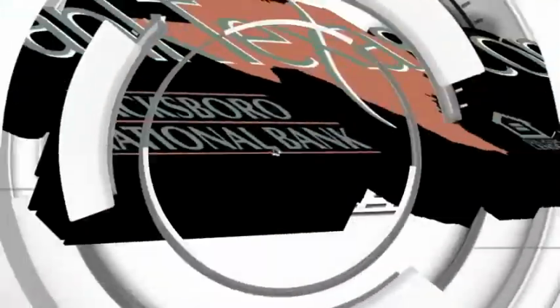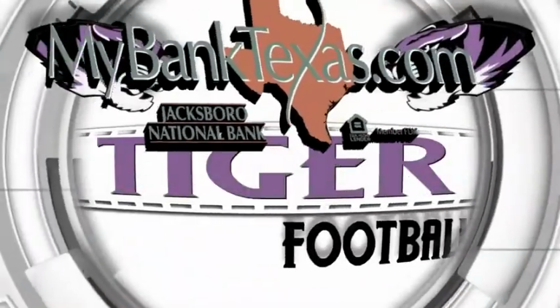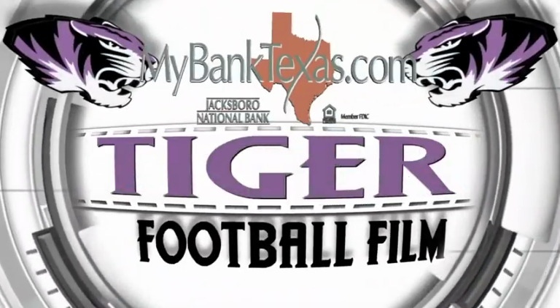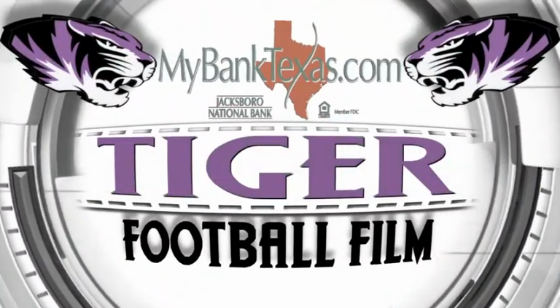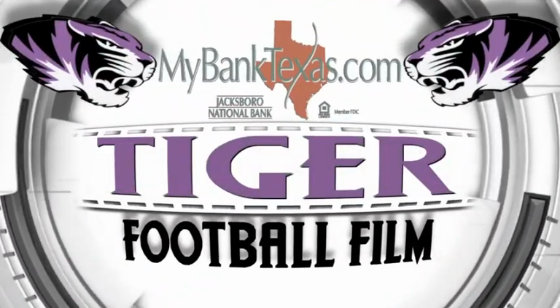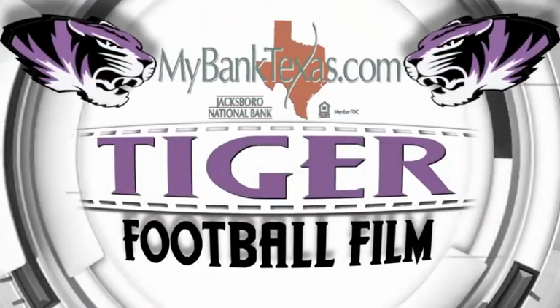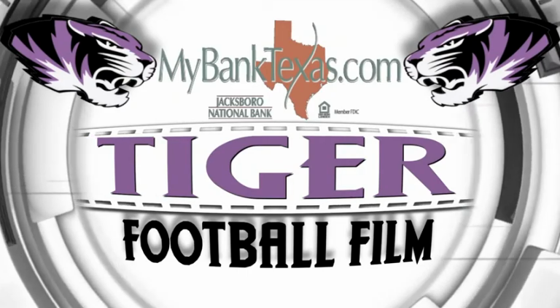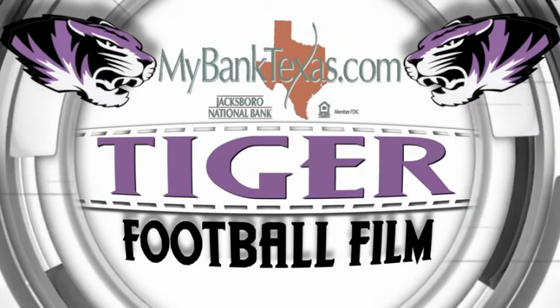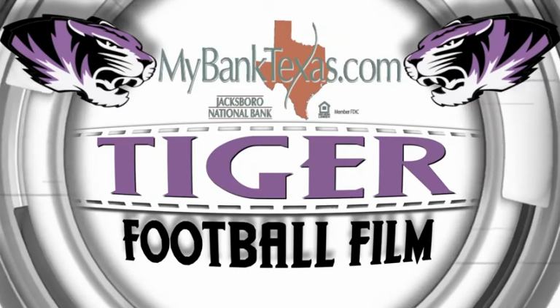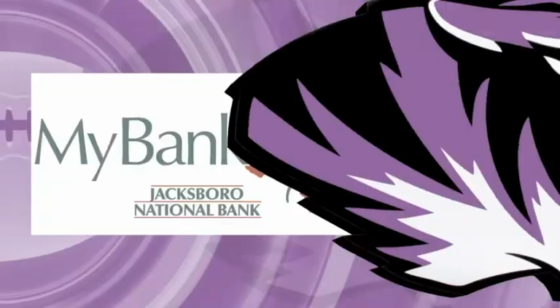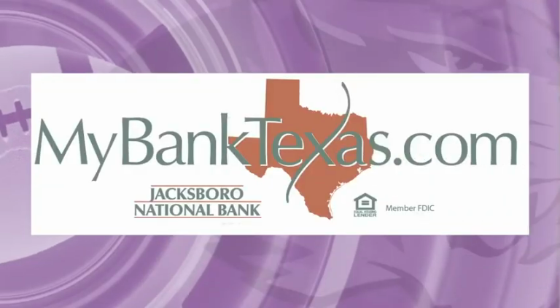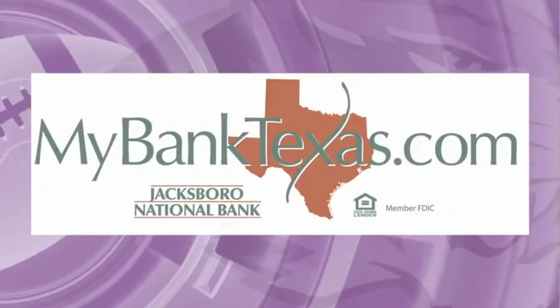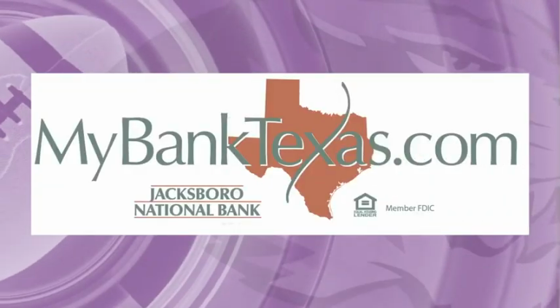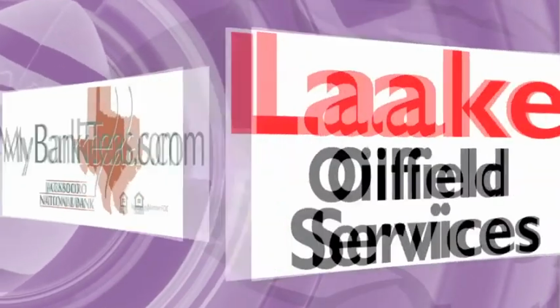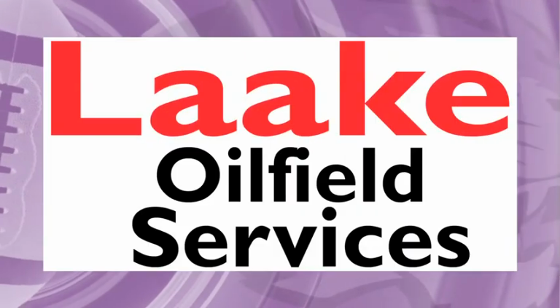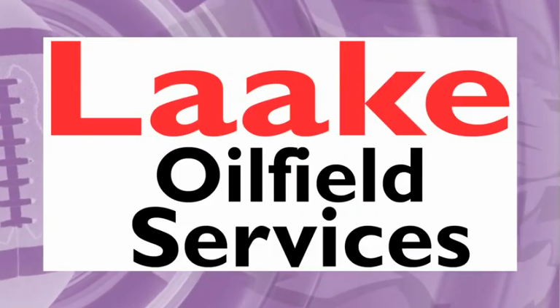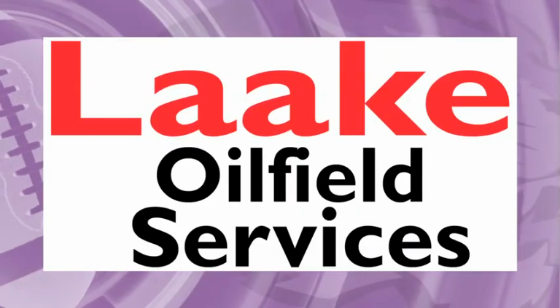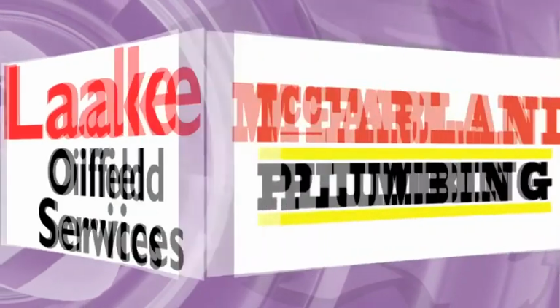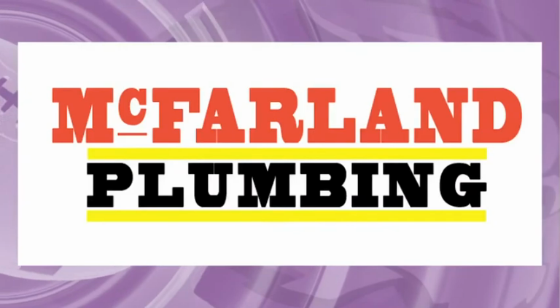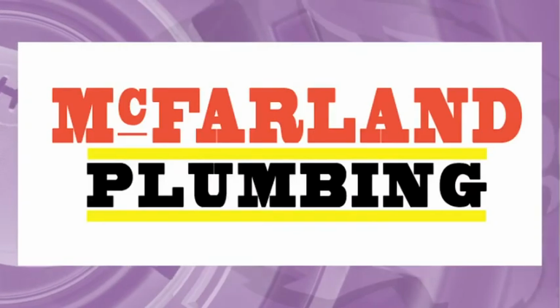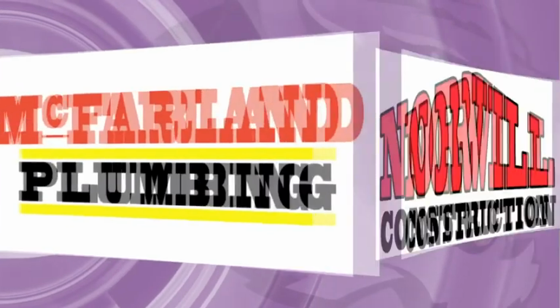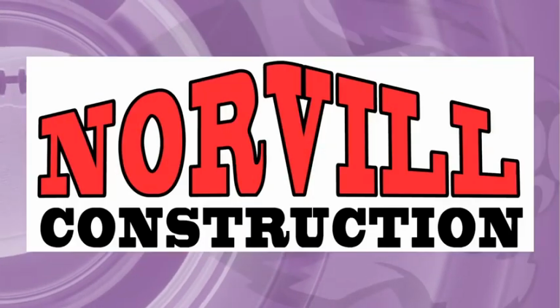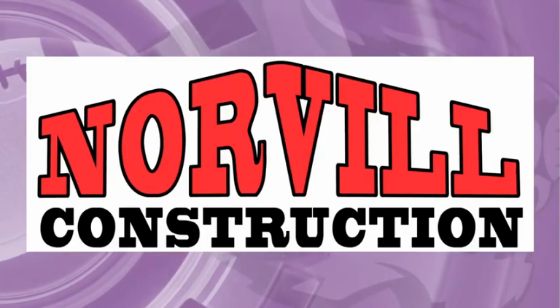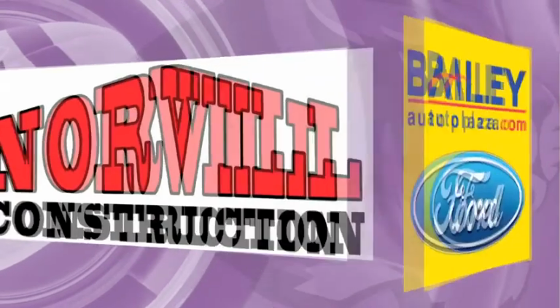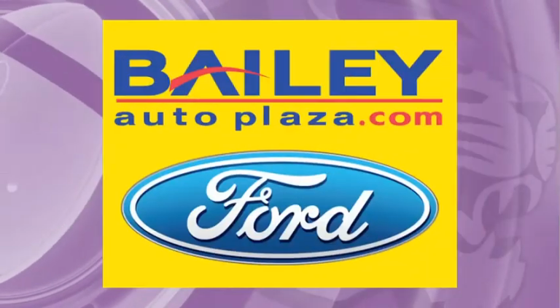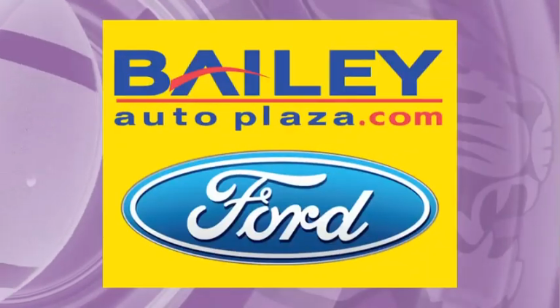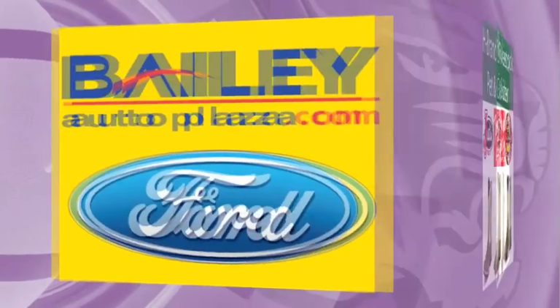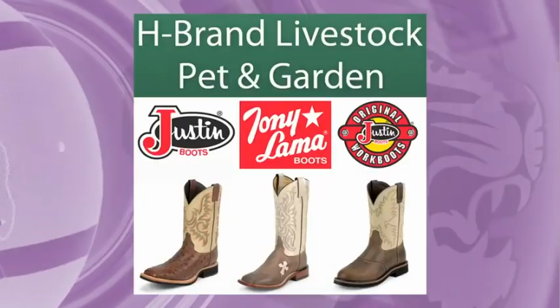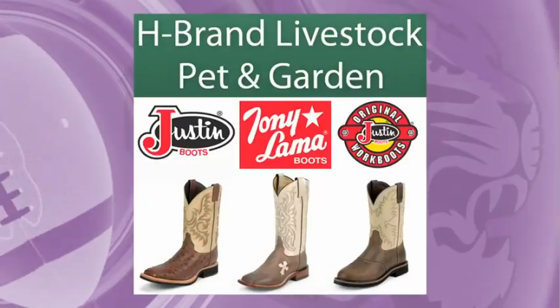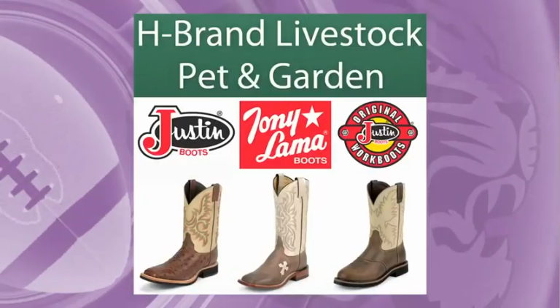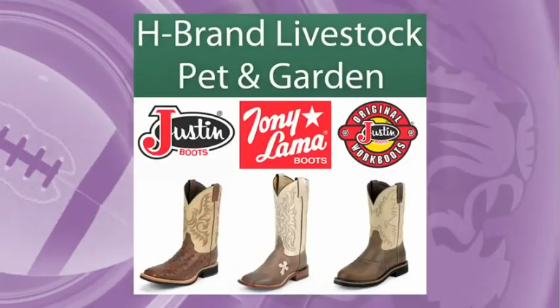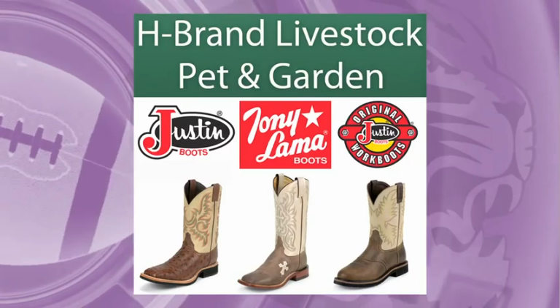And that's it for your Jacksboro National Bank Tiger football film, brought to you by Jacksboro National Bank, Lockheed Oil Field Services, McFarland Plumbing, Norville Construction, Bailey Auto Plaza, and H-Brand Livestock Pet & Garden.